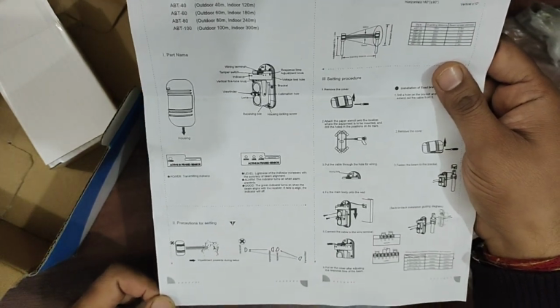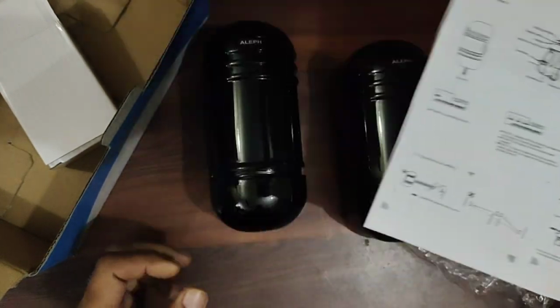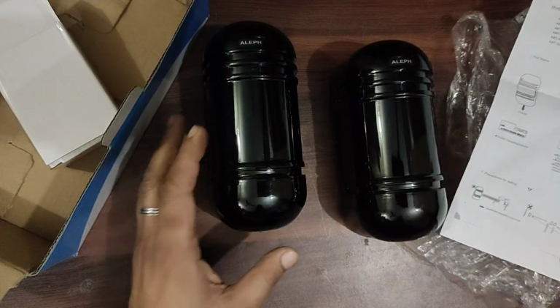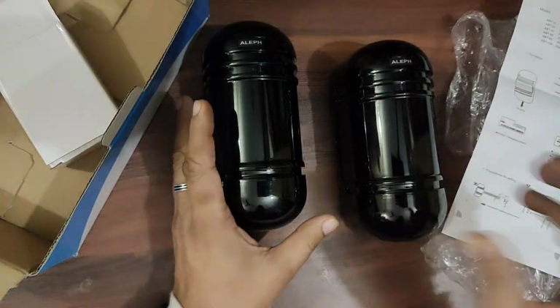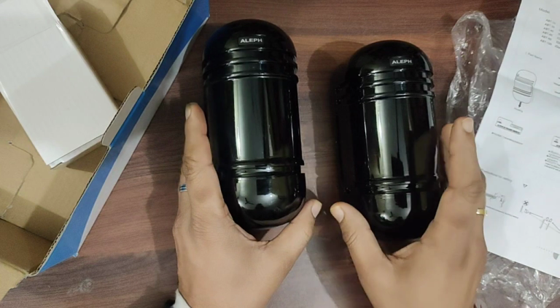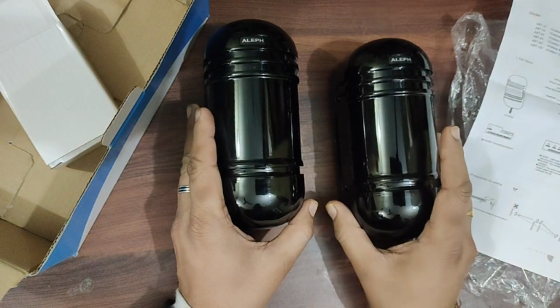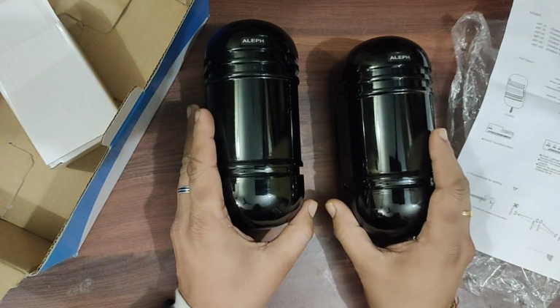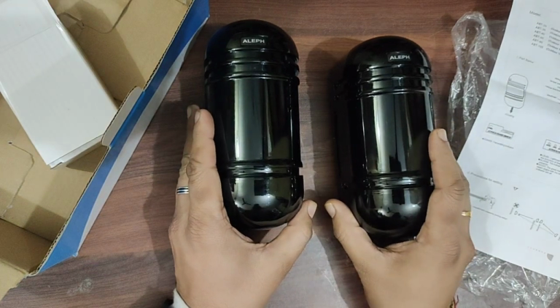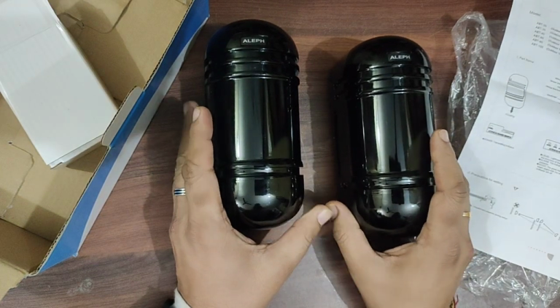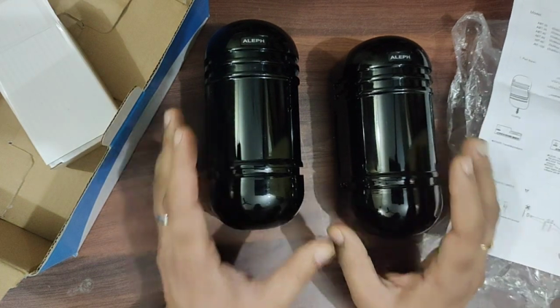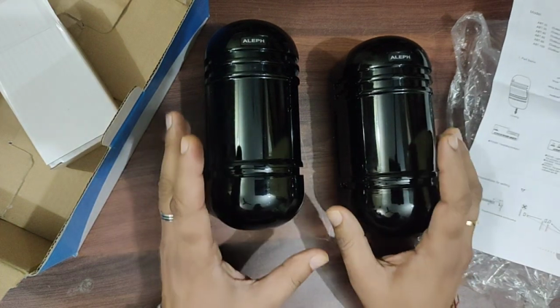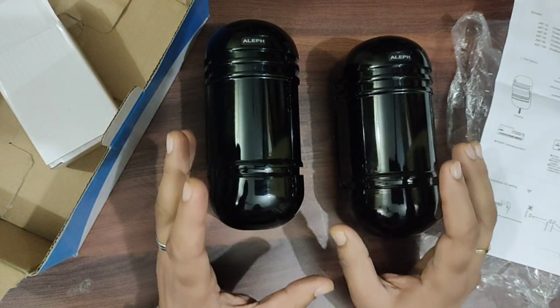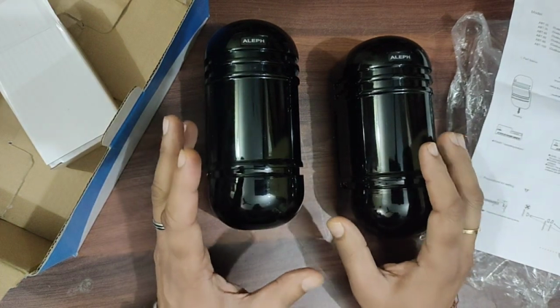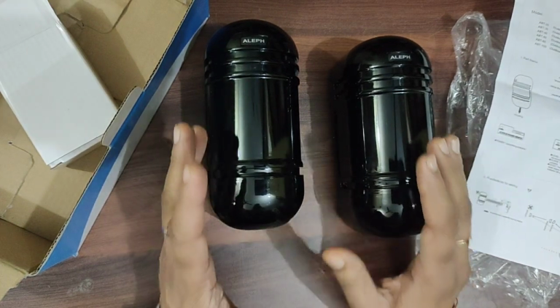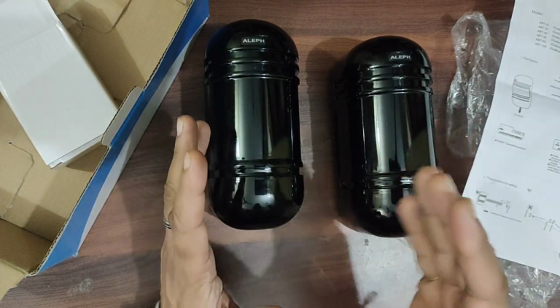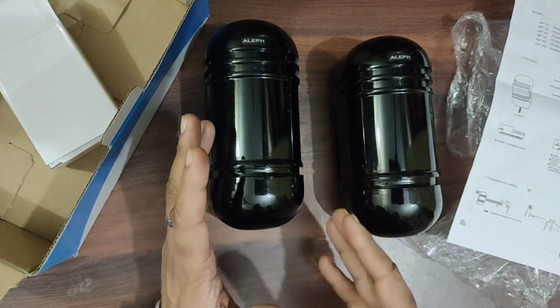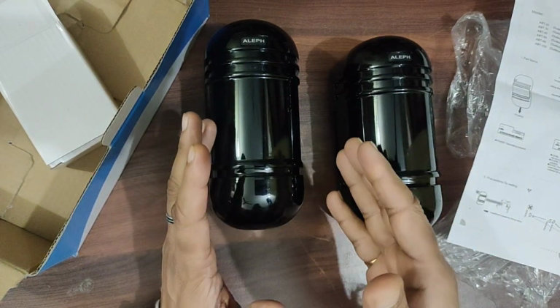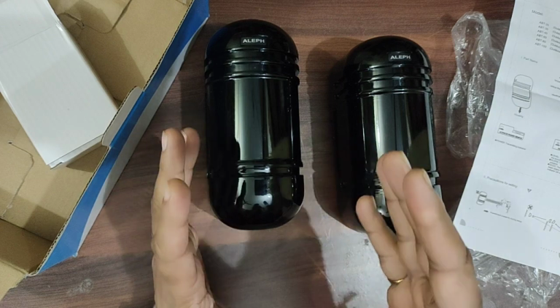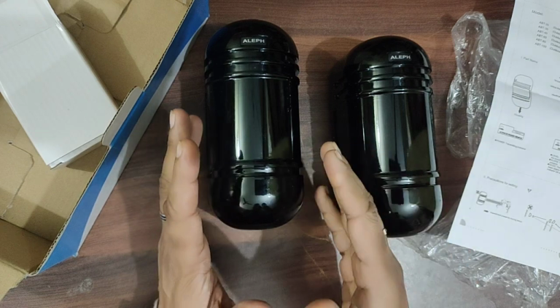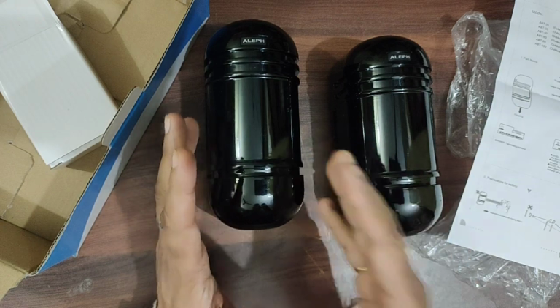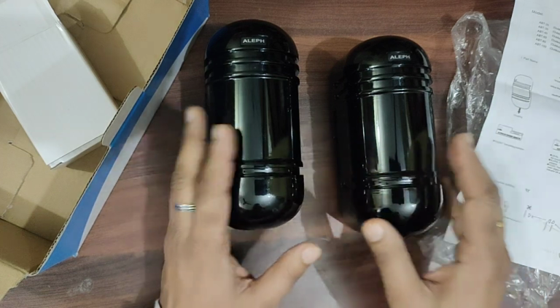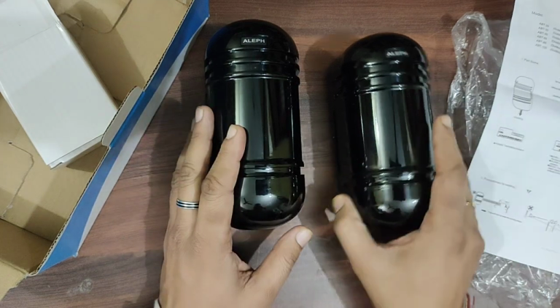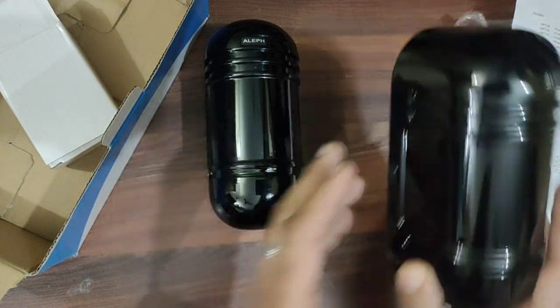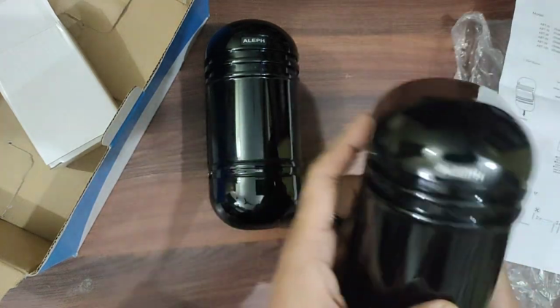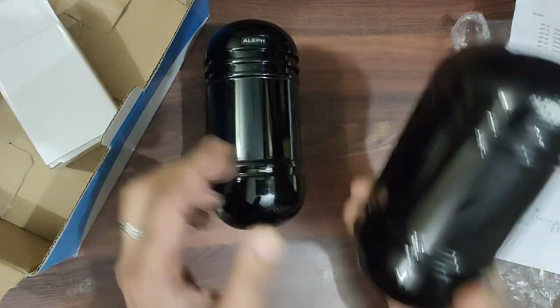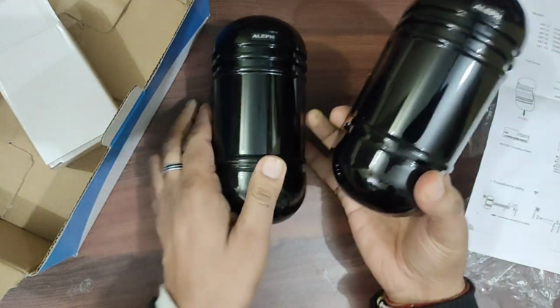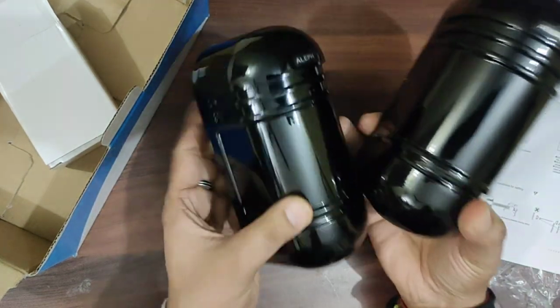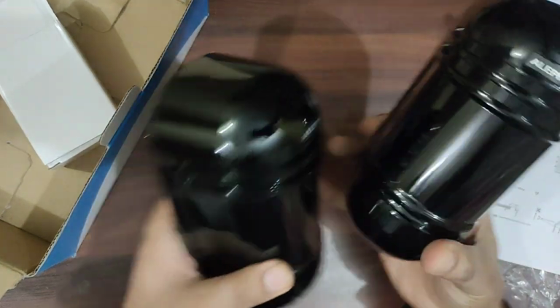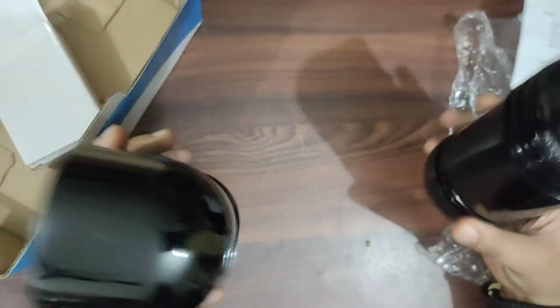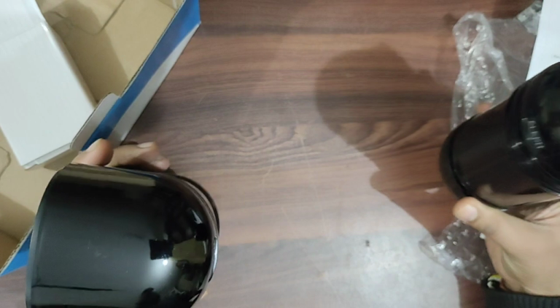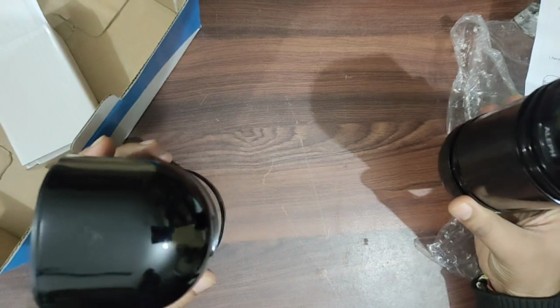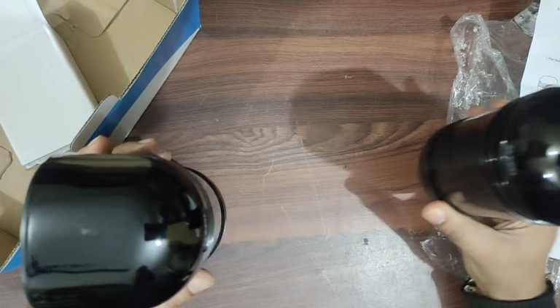It is weatherproof, so you can install it outside. It is used for detecting any intrusion on a boundary wall. Both sensors are installed facing each other.